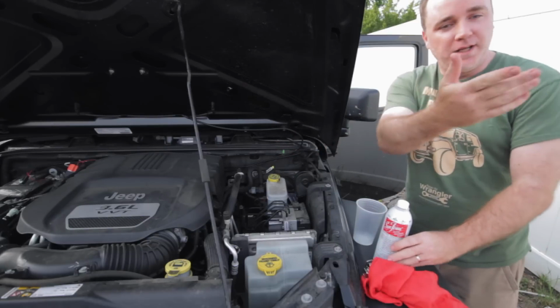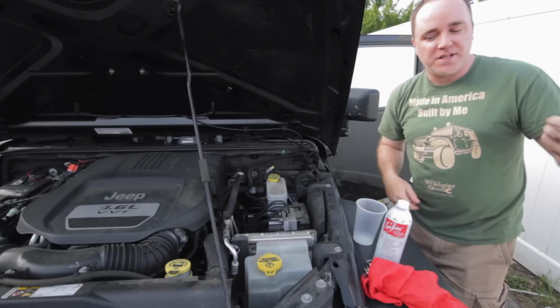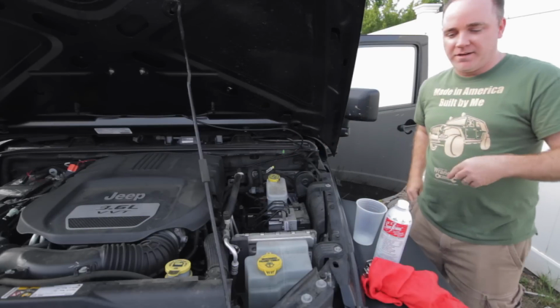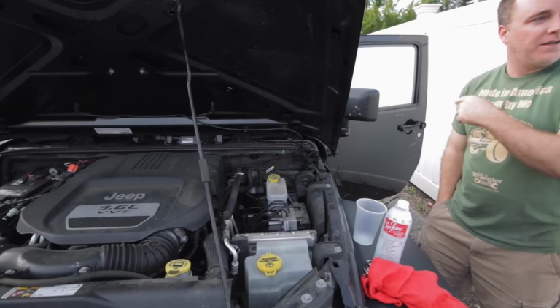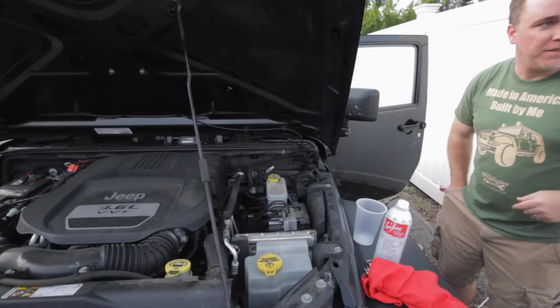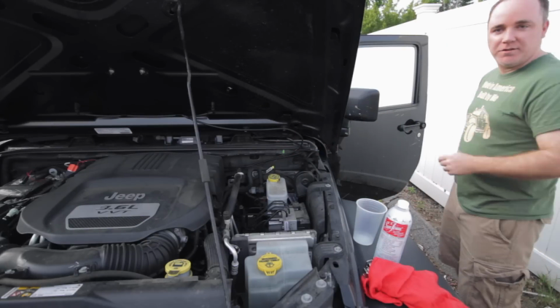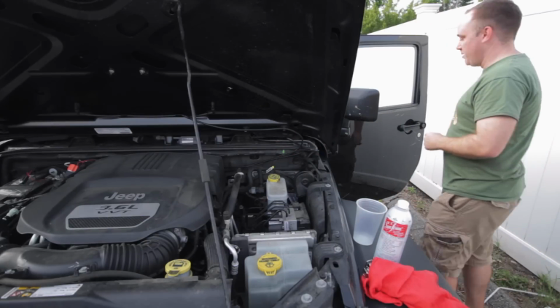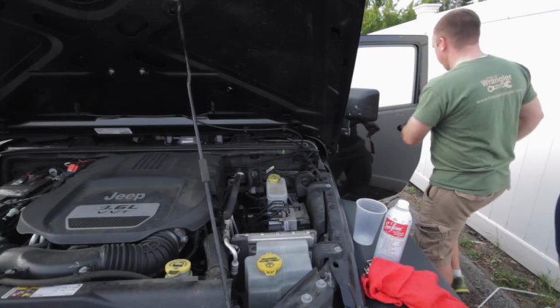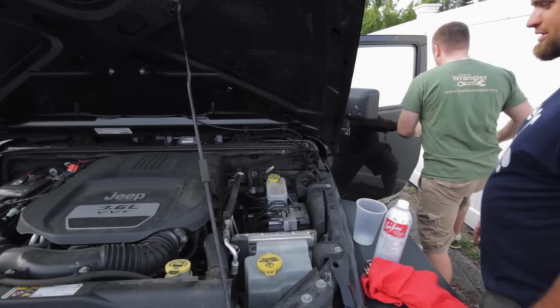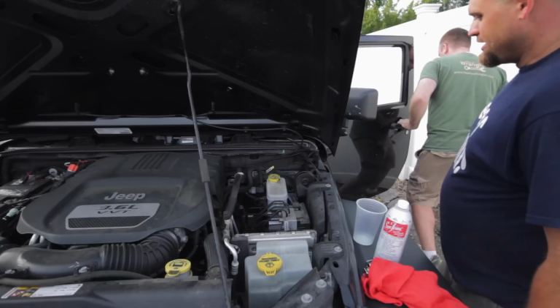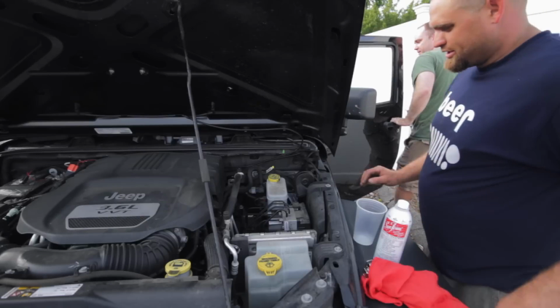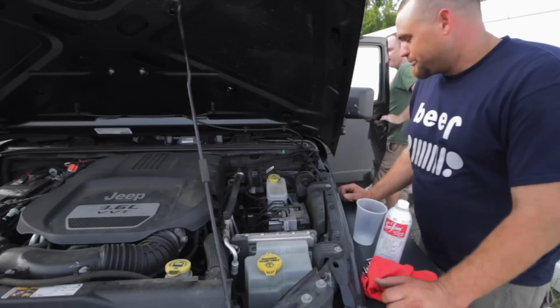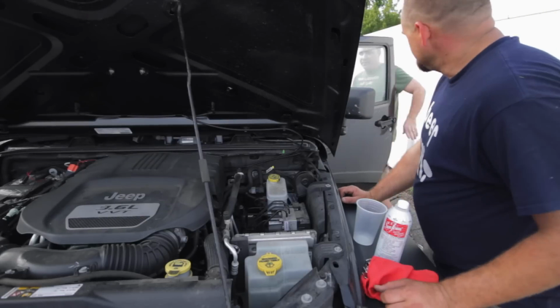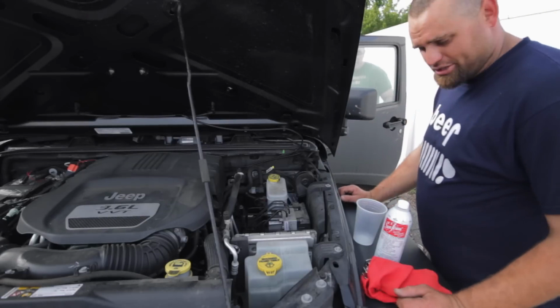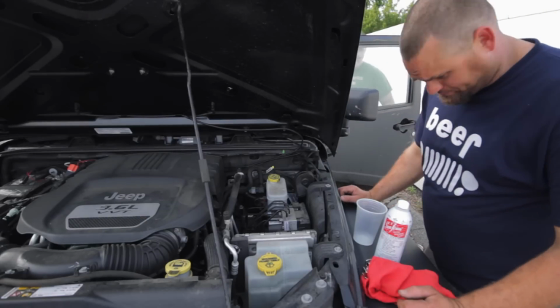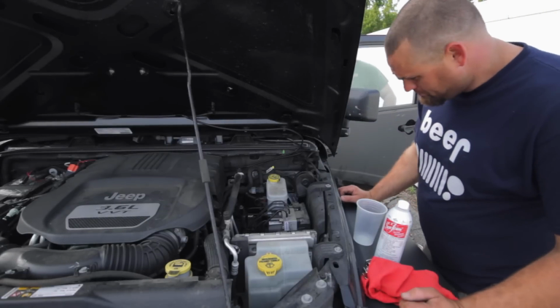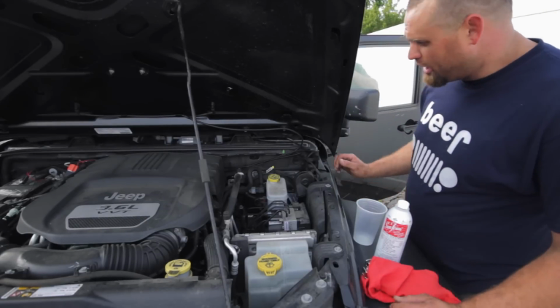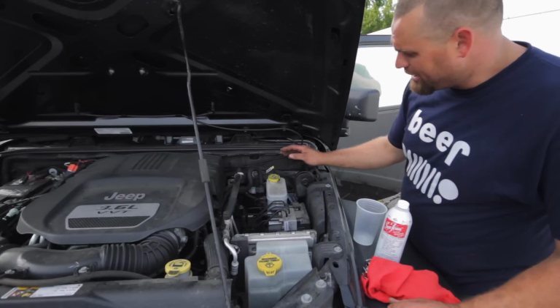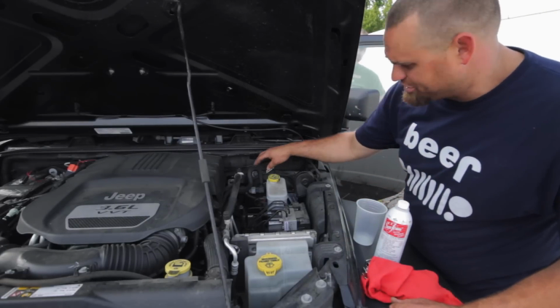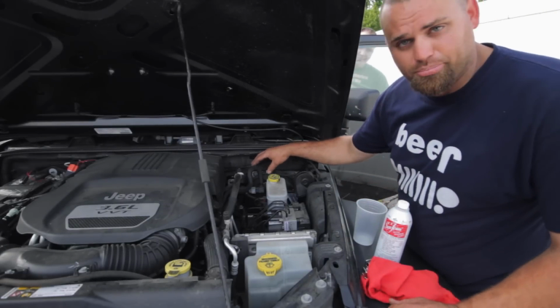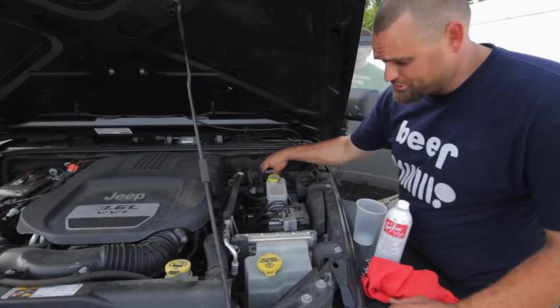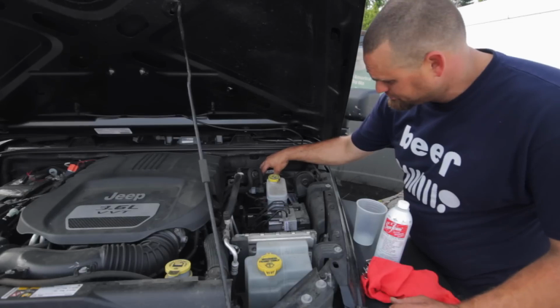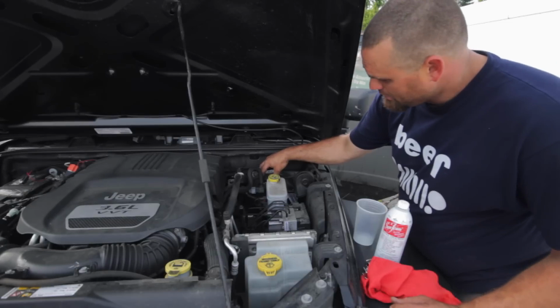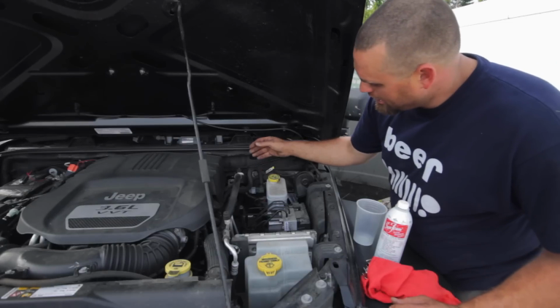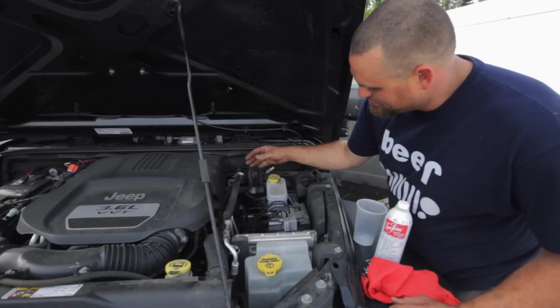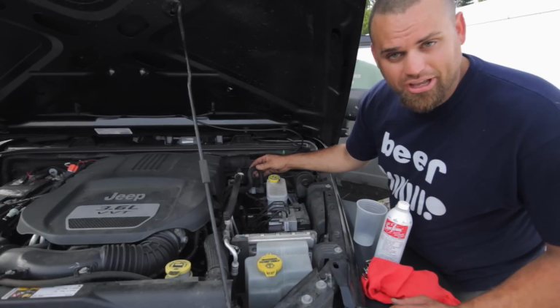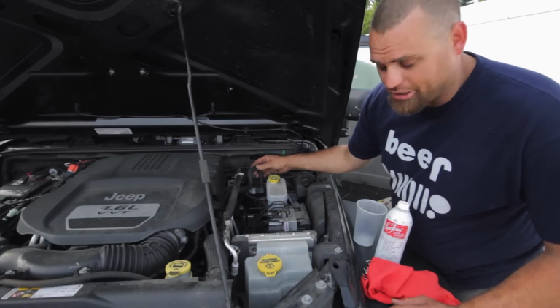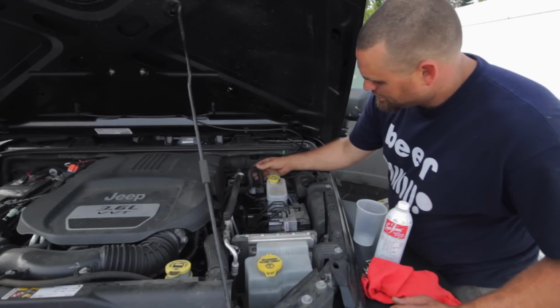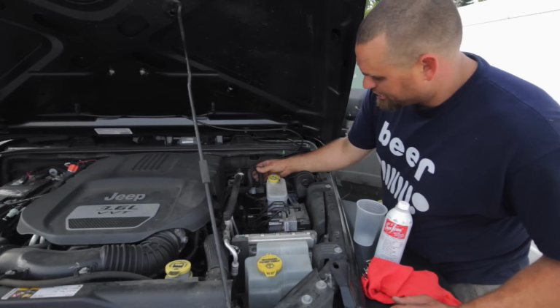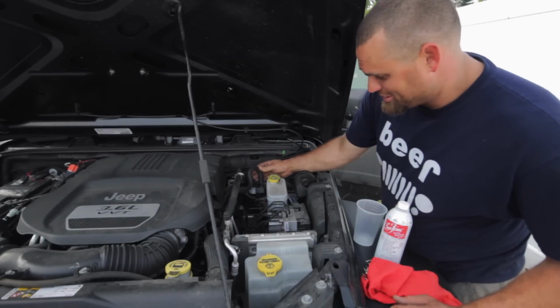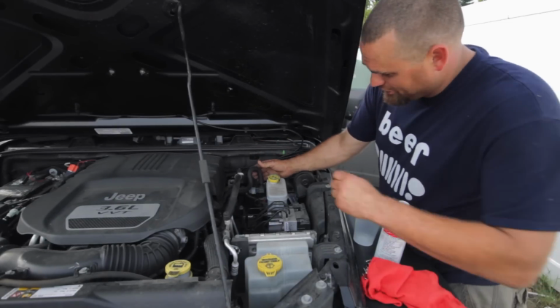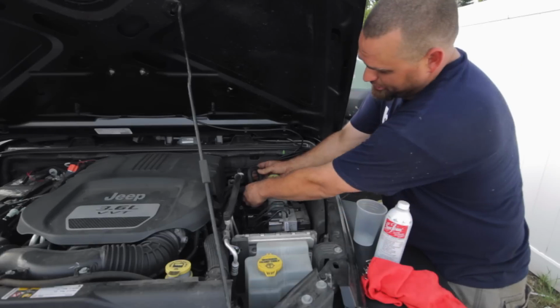So Nate, you want to step in and I'll hop in and start the engine up. All right, before we start the engine, what we have here is your brake booster and this is your vacuum line. We're going to disconnect the vacuum line.